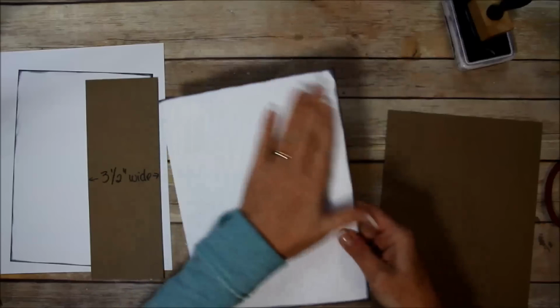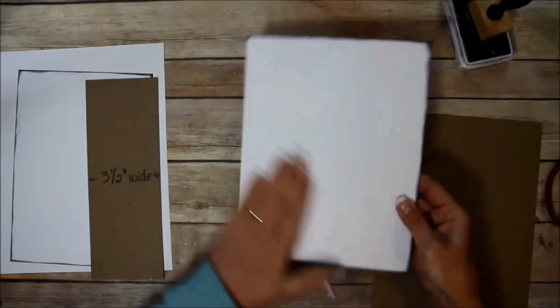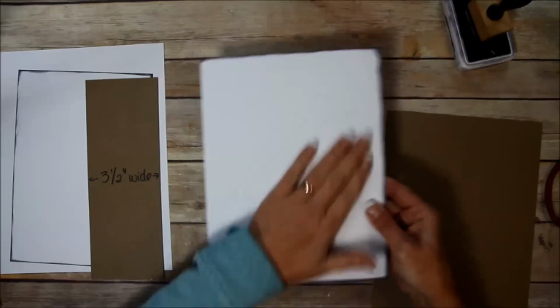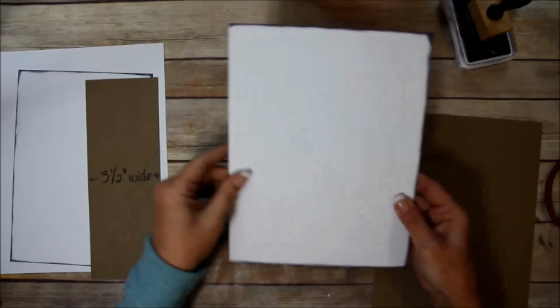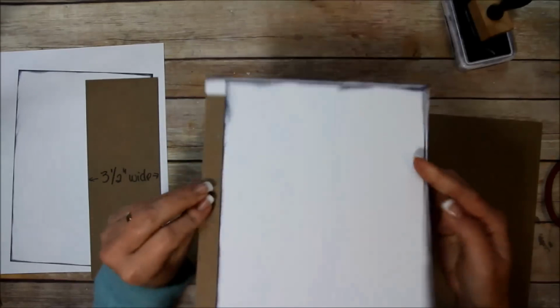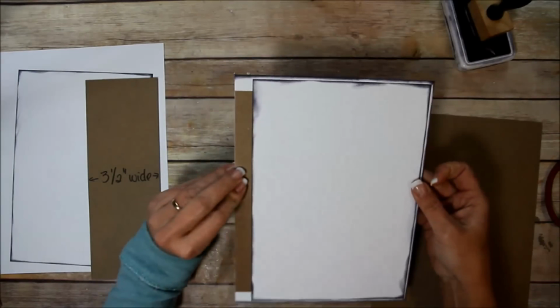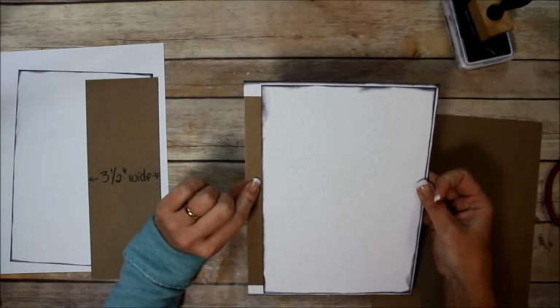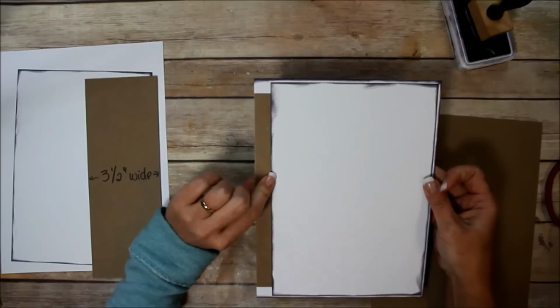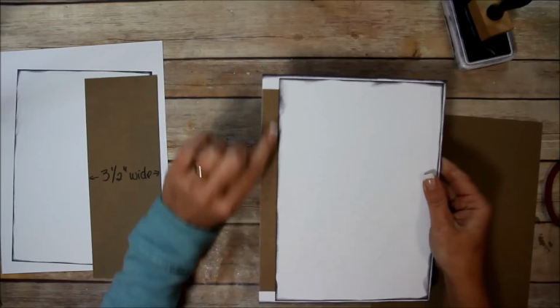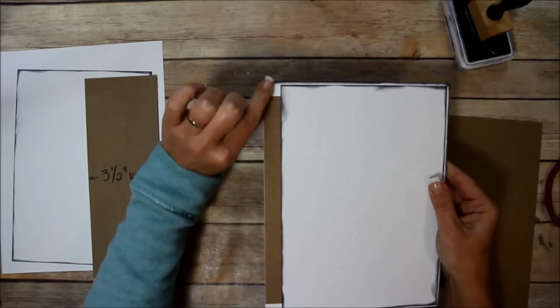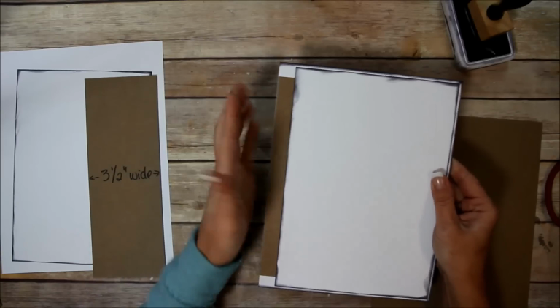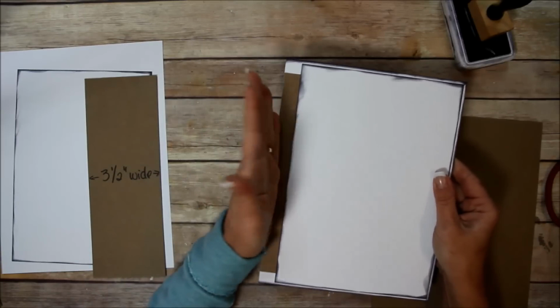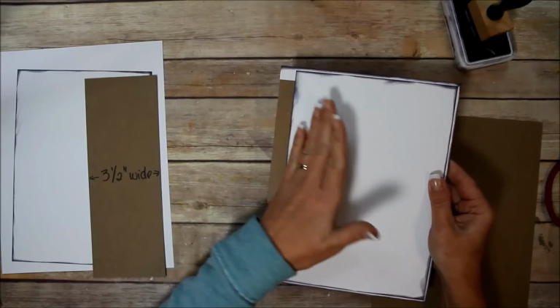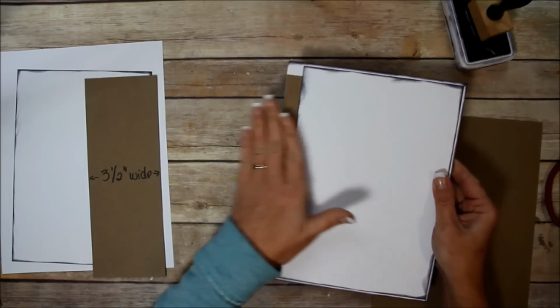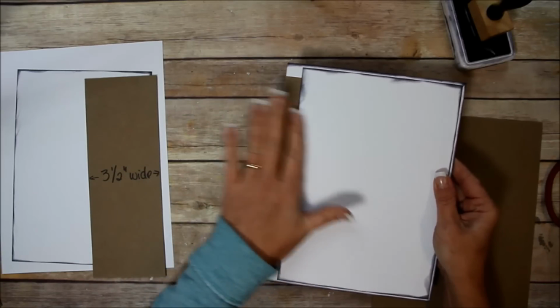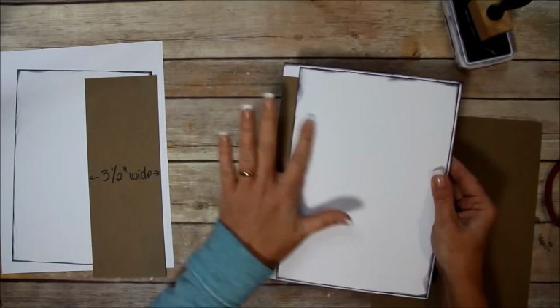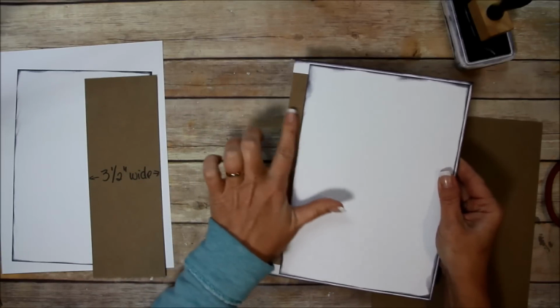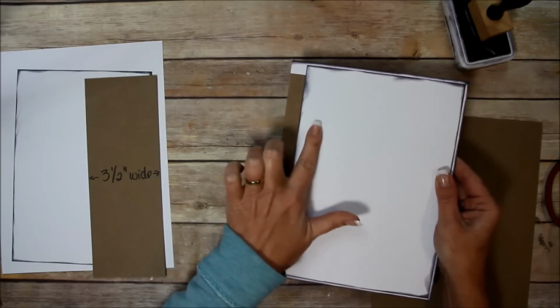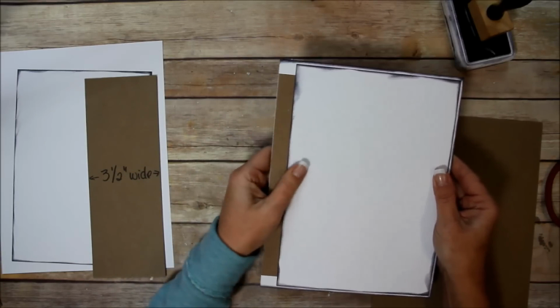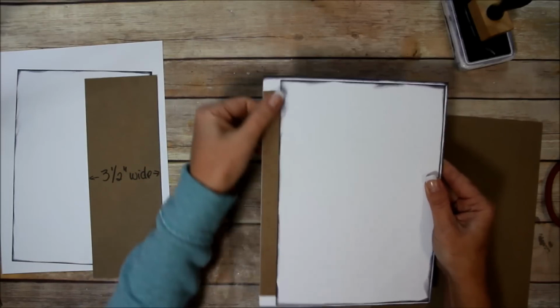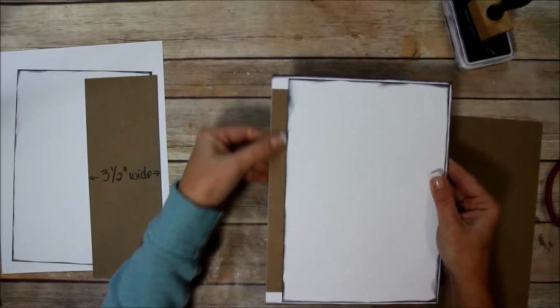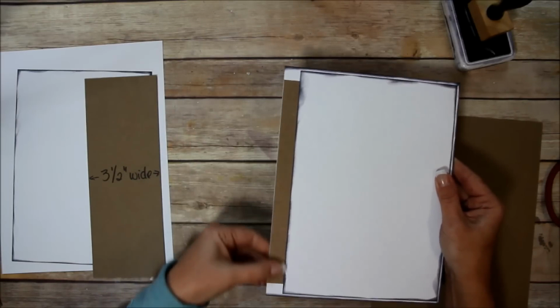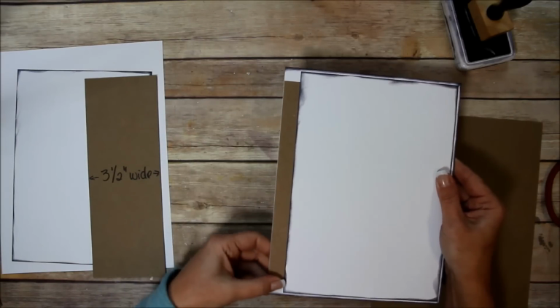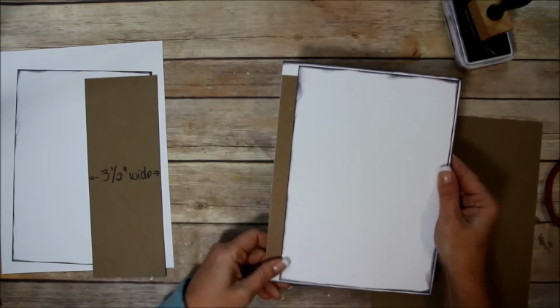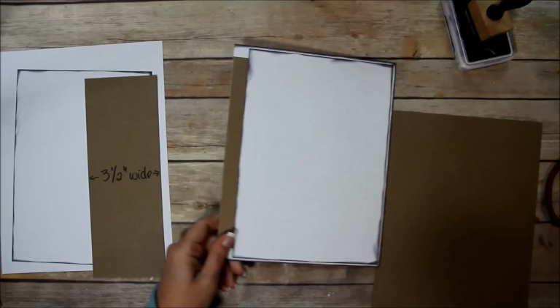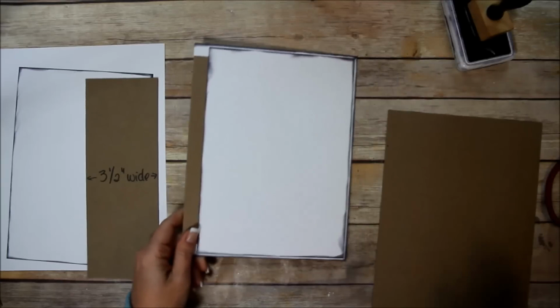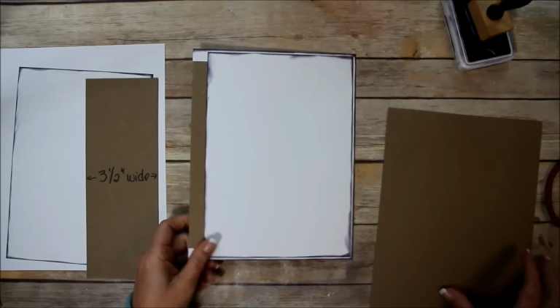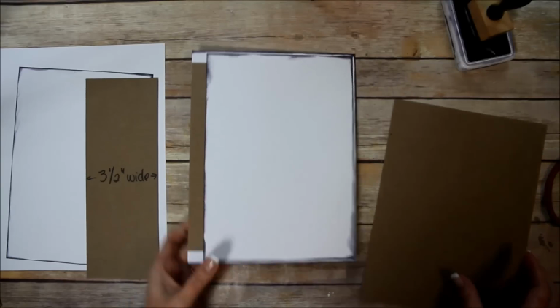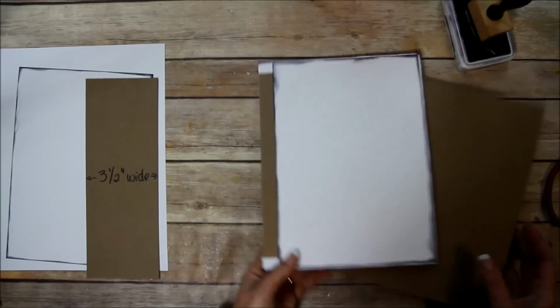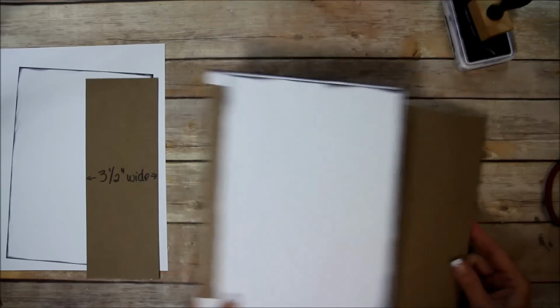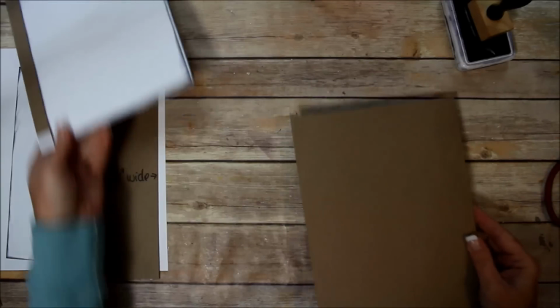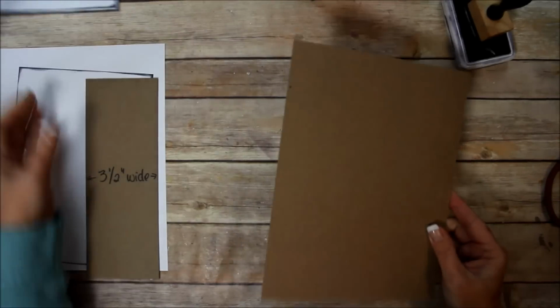I'm going to cover it in white because everything's going to be matted and there's going to be a spine piece that comes over here. I'm going to go ahead and show you how I covered the chipboard.